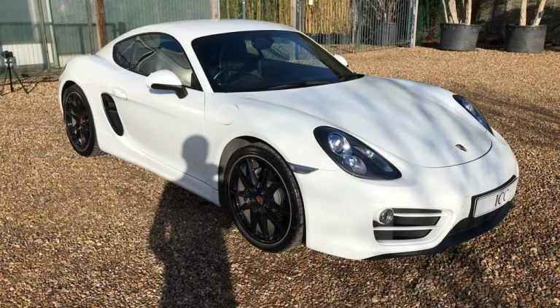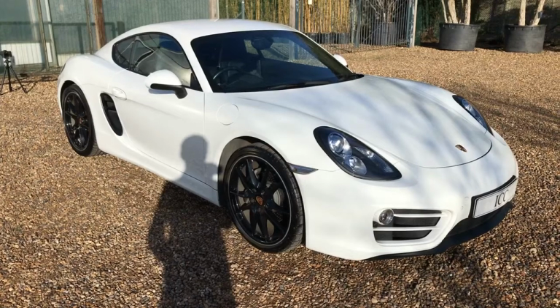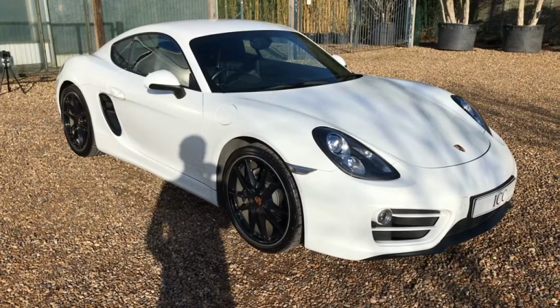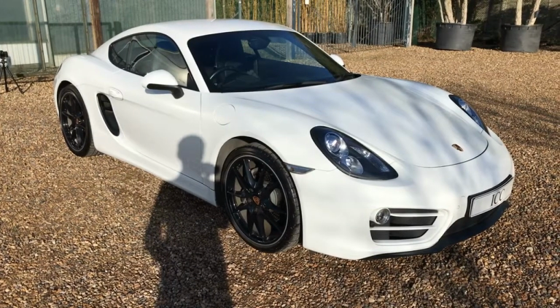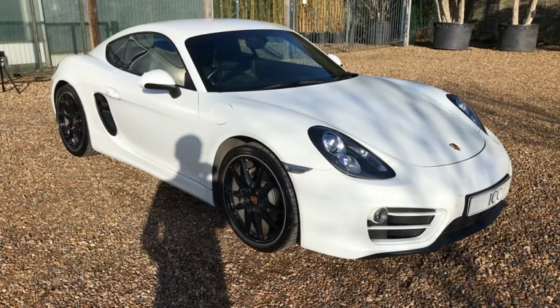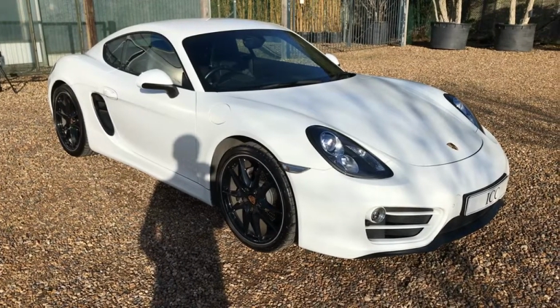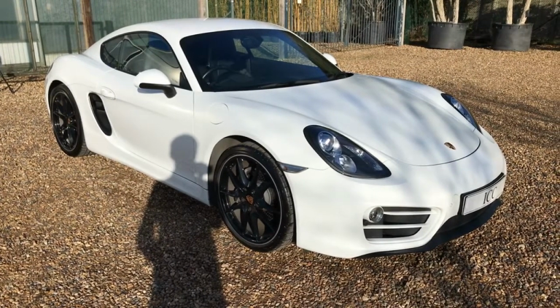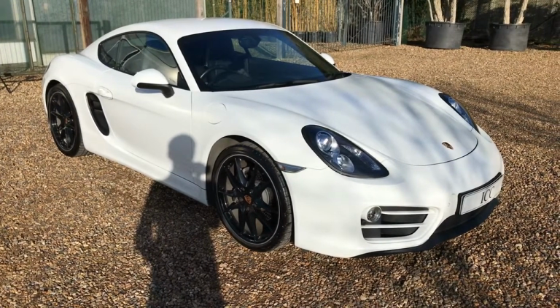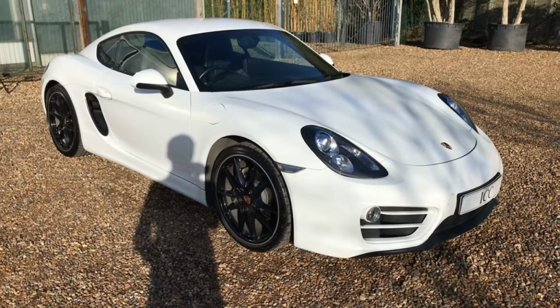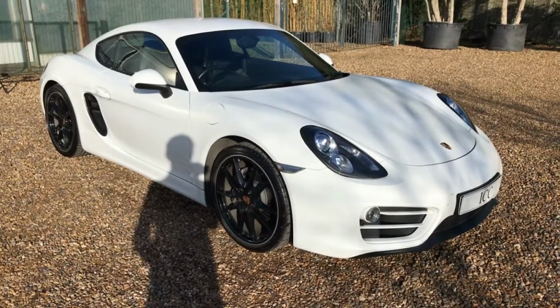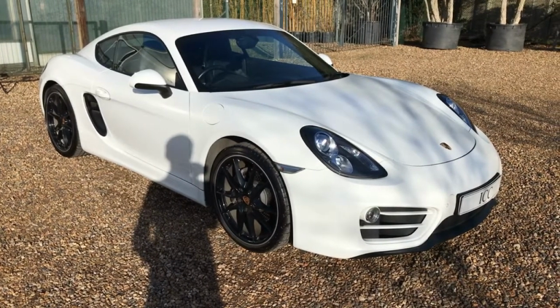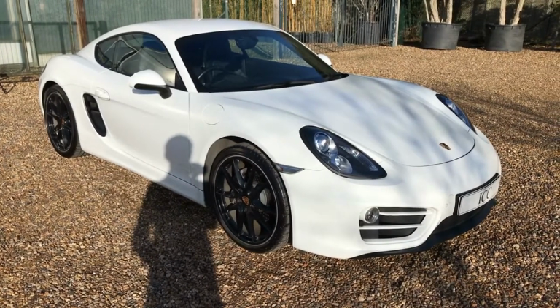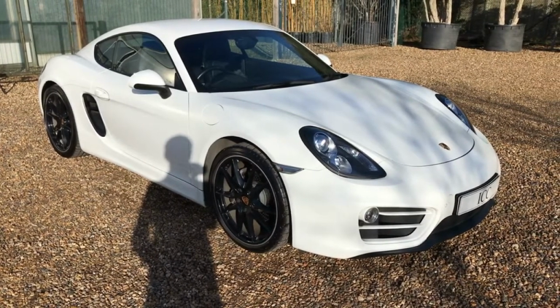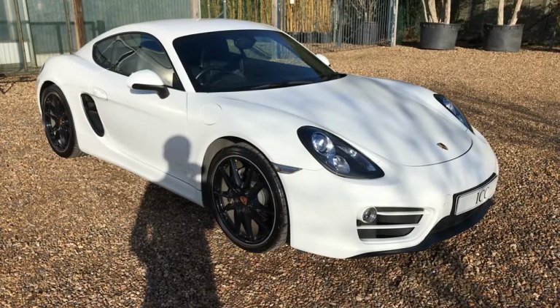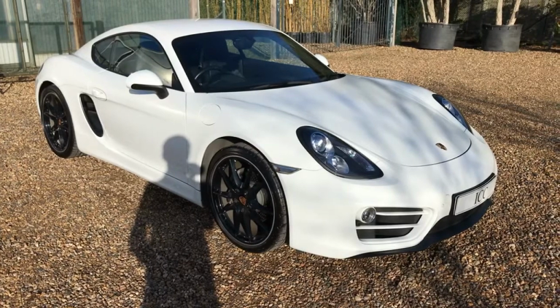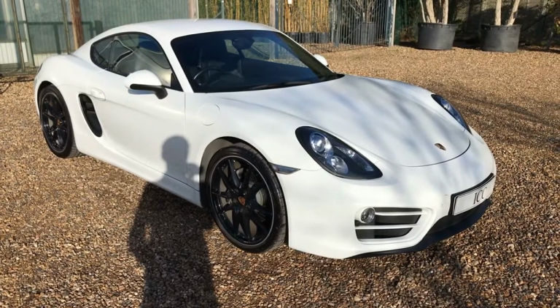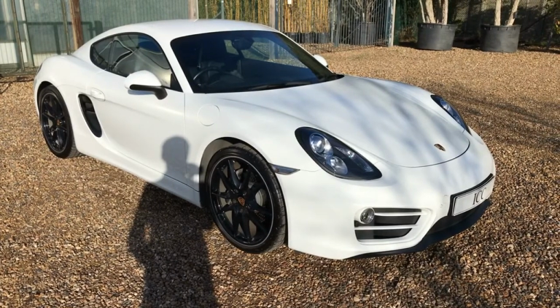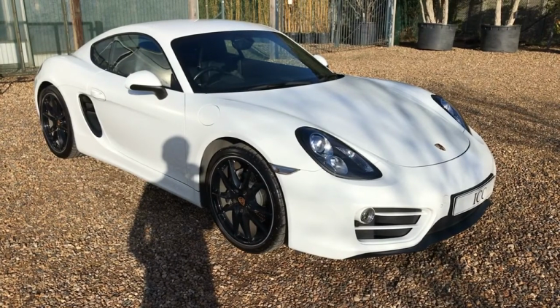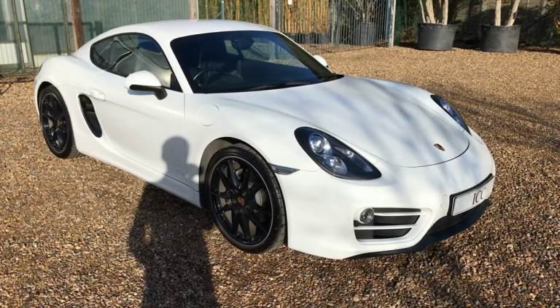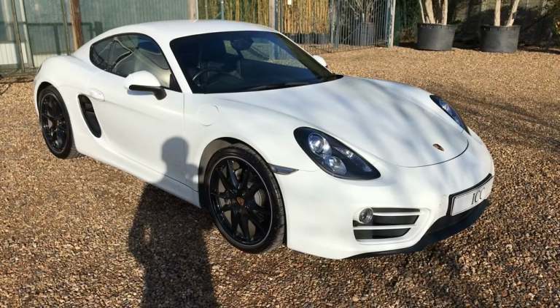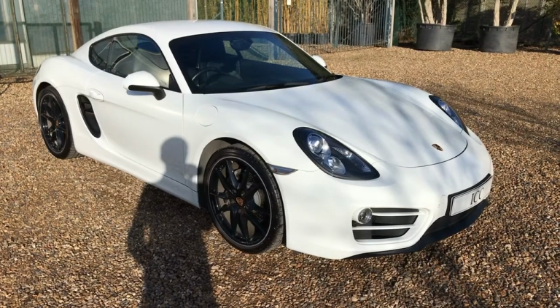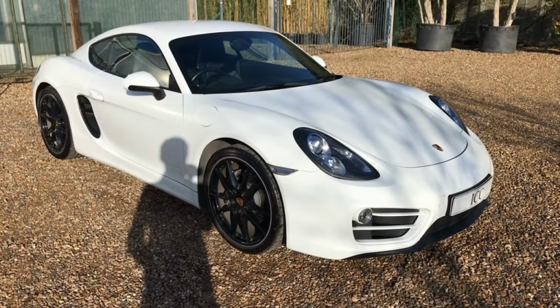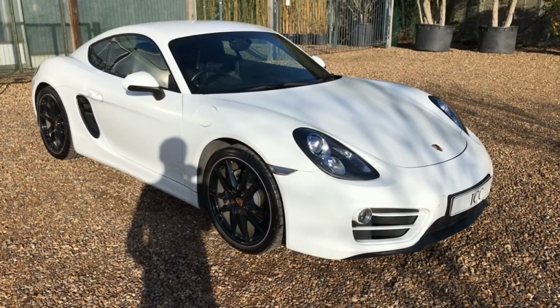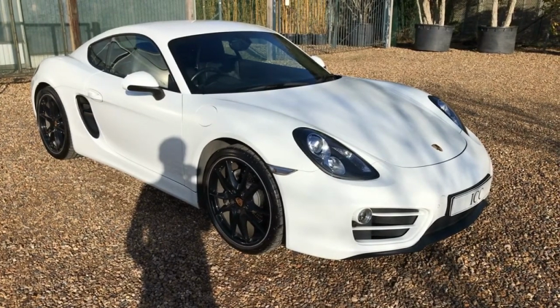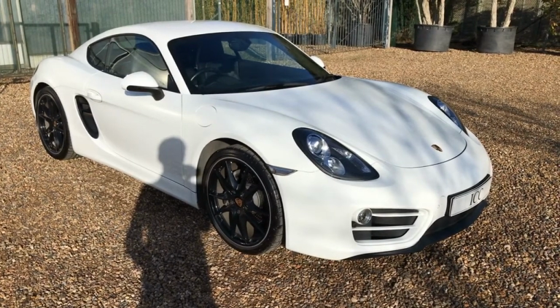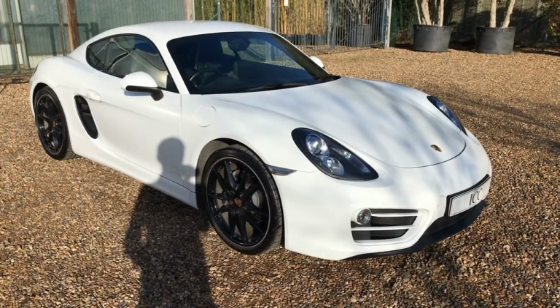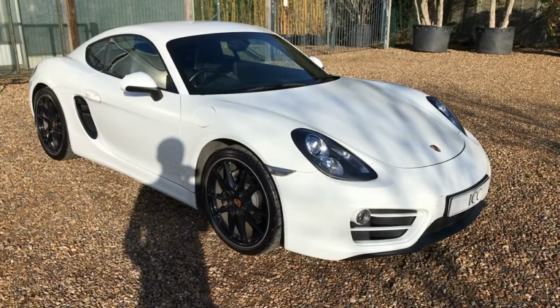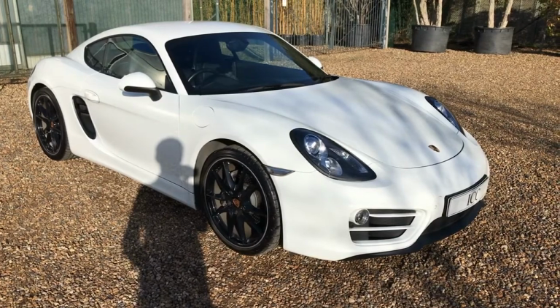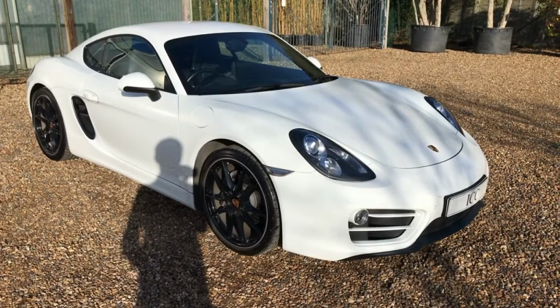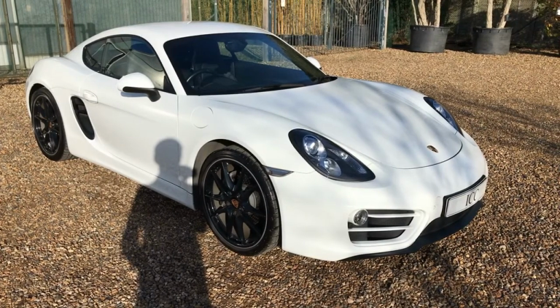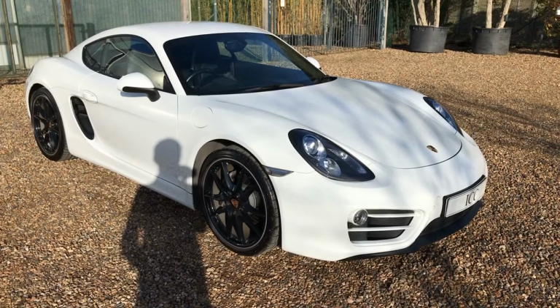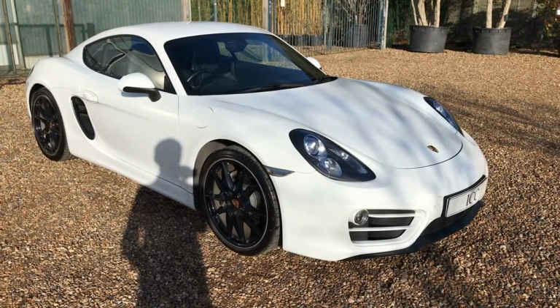Today I'm doing a walk-around video for this 2014 Porsche Cayman. This car has covered just under 28,000 miles and has a full Porsche history.